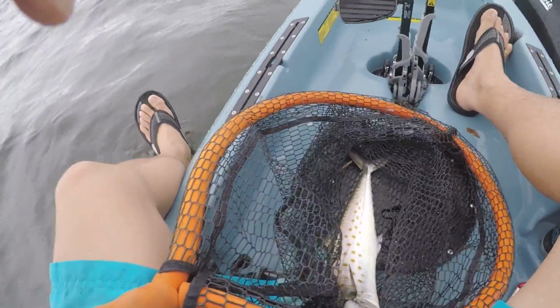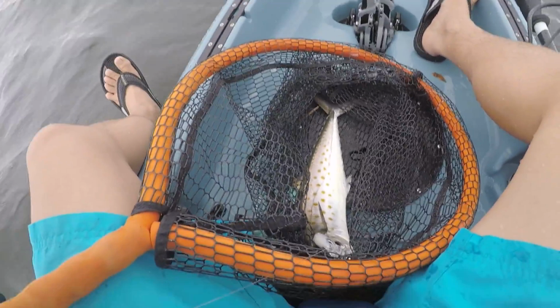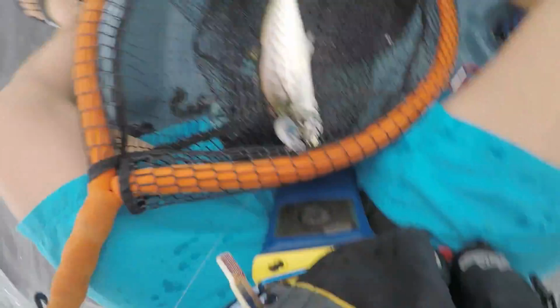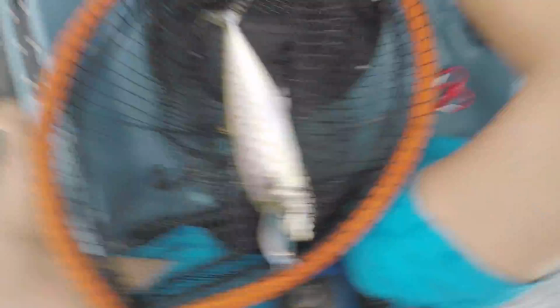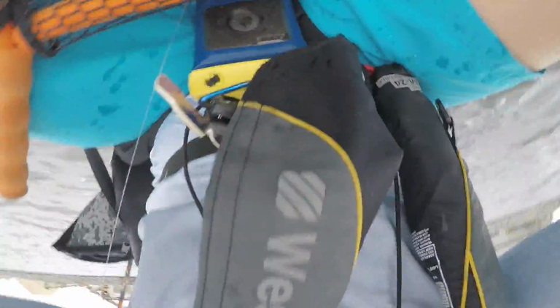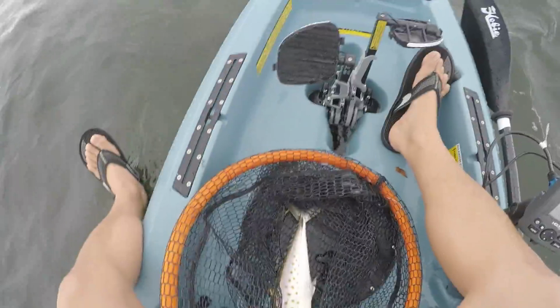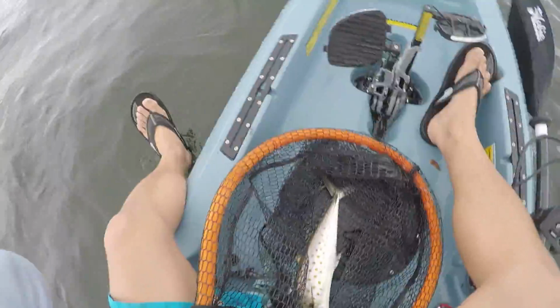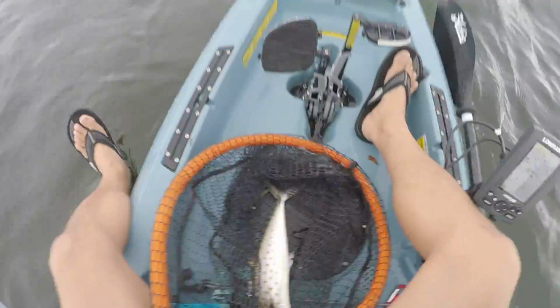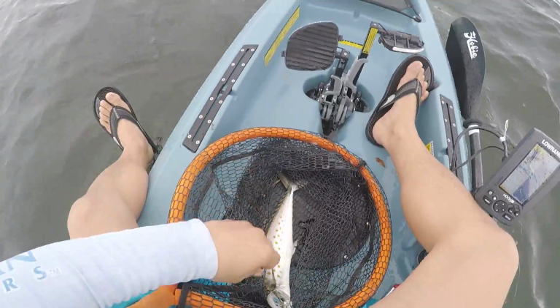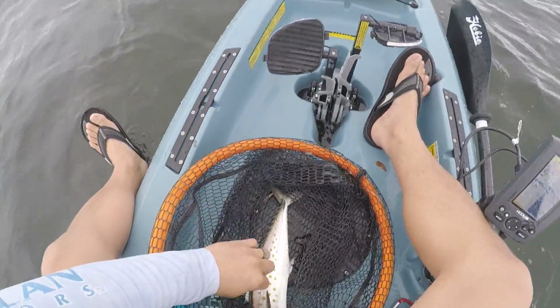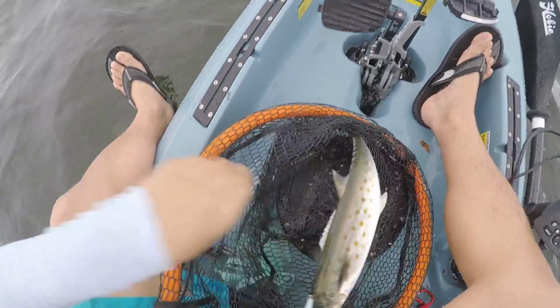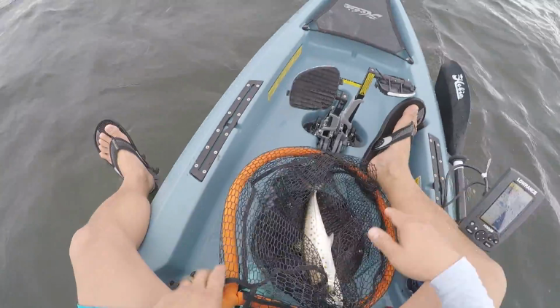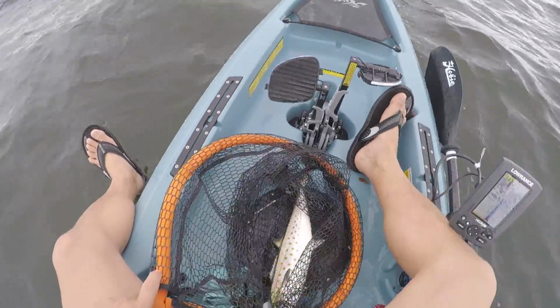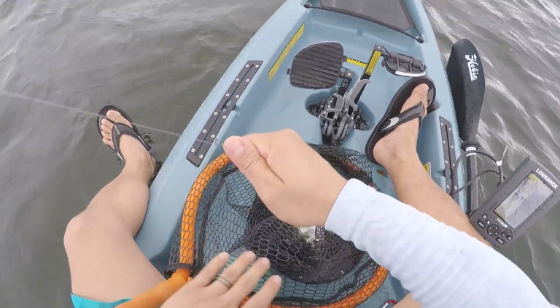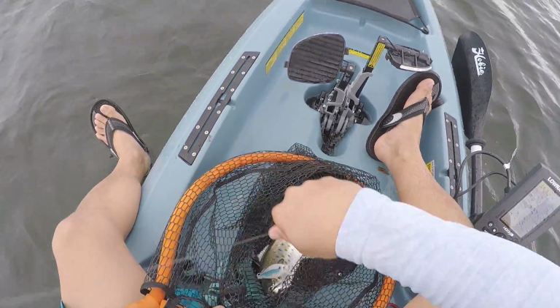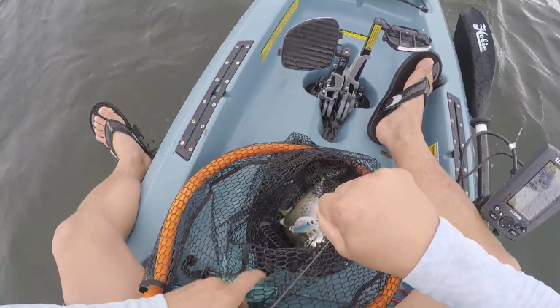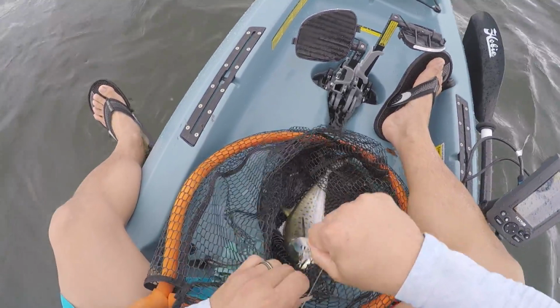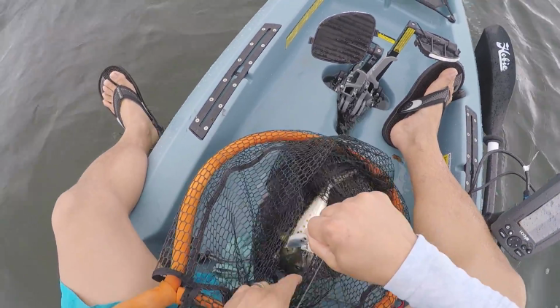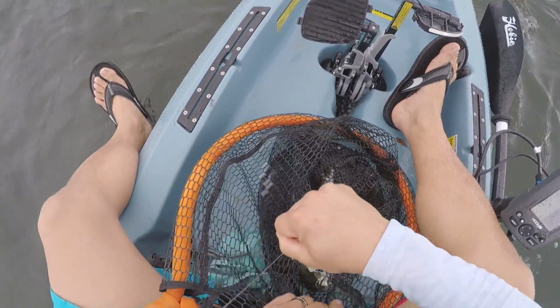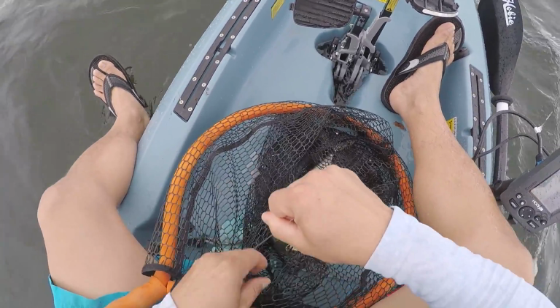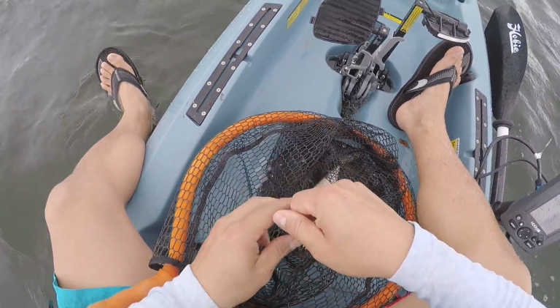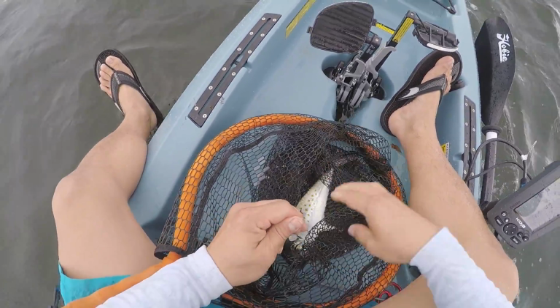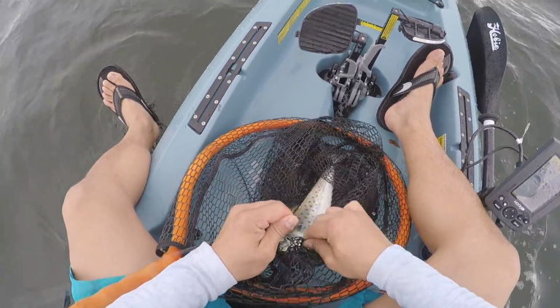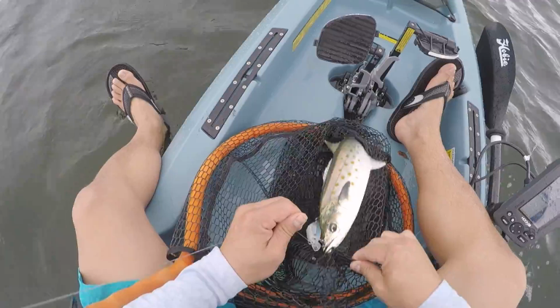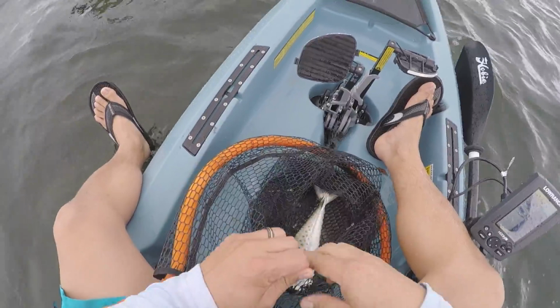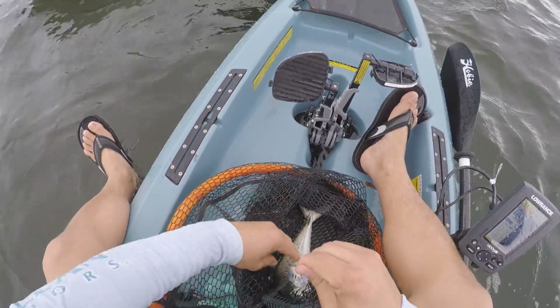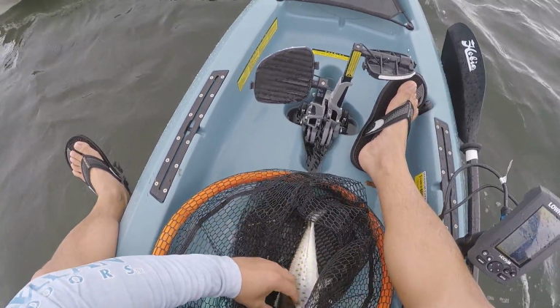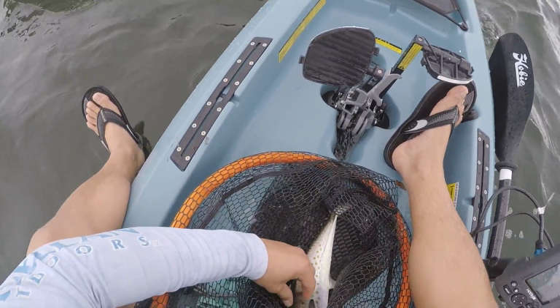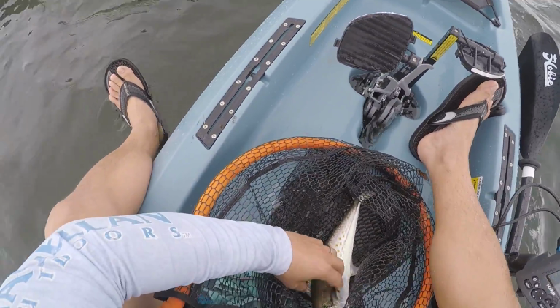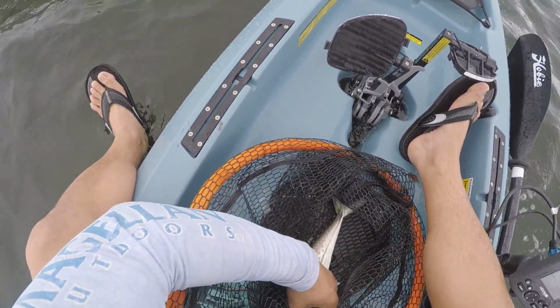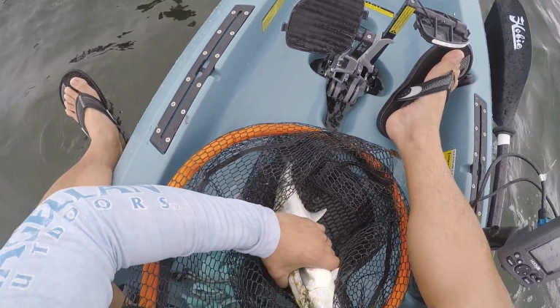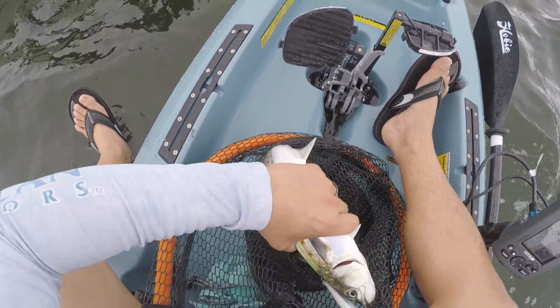Yeah, got Spanish guys. We're just trolling a Rapala X-Rap. Jack was trolling a Rapala X-Rap. Check that out, folks. Got a nice little Spanish right there. First fish today and we're not even in the spot yet.